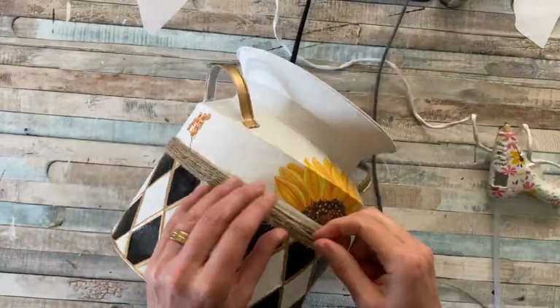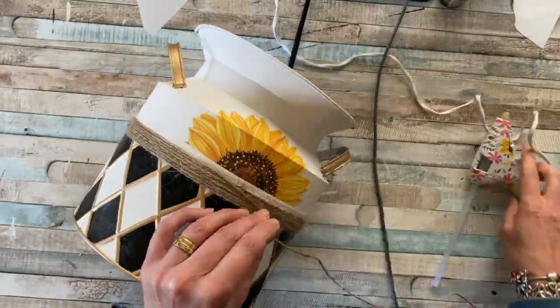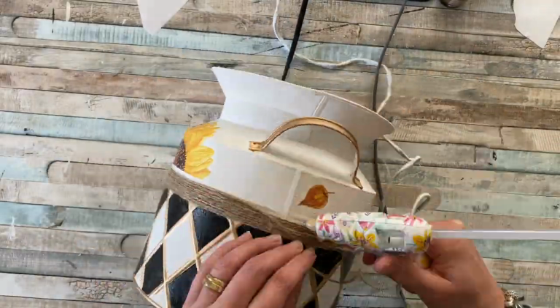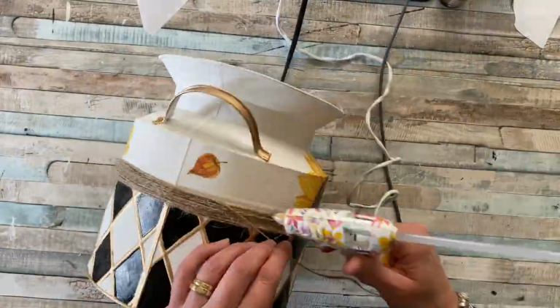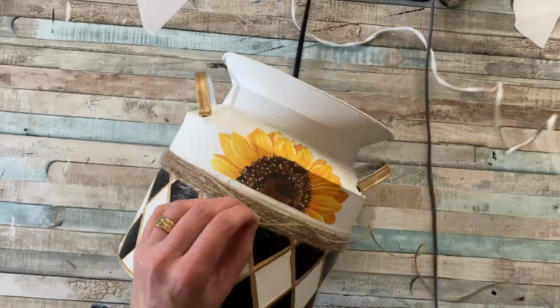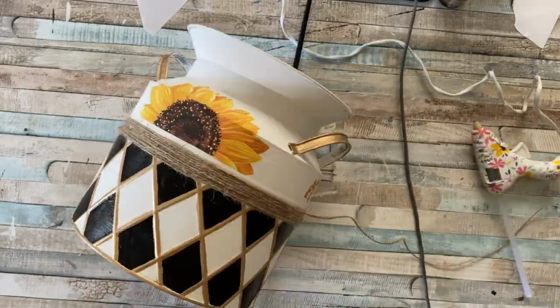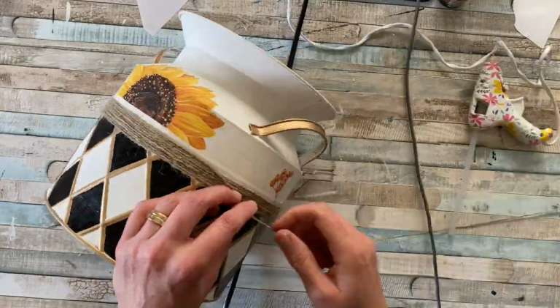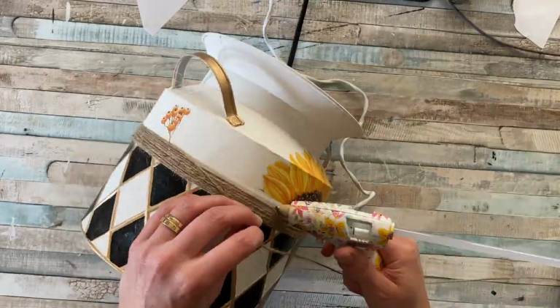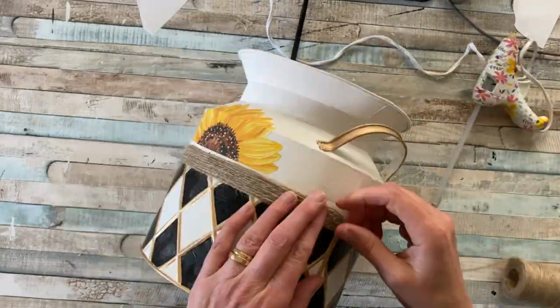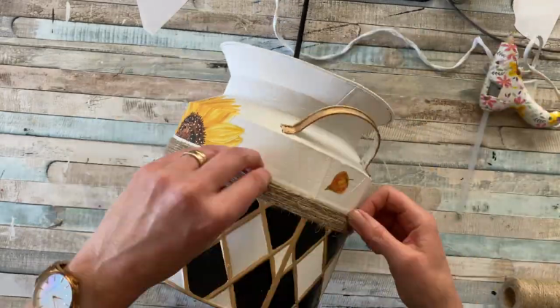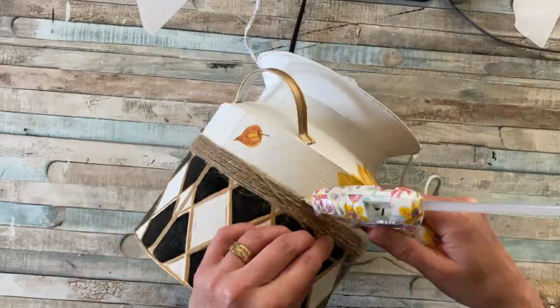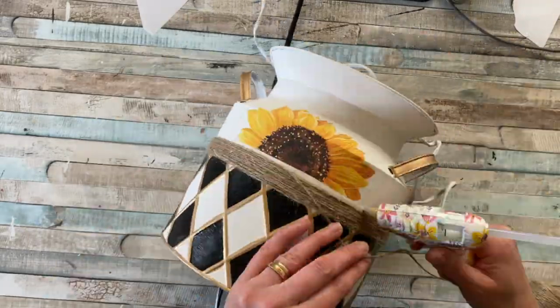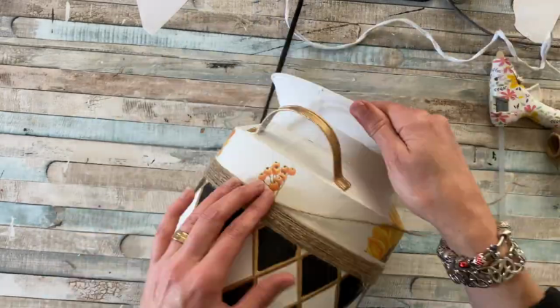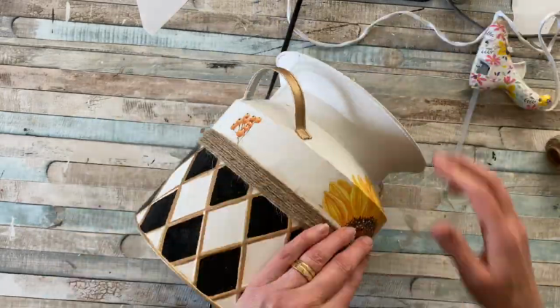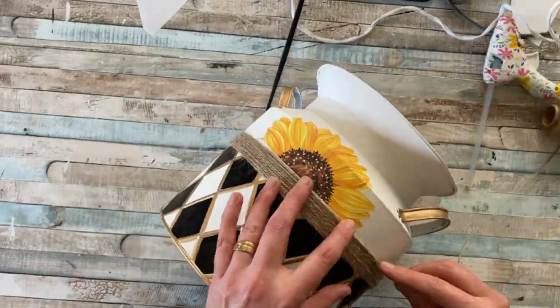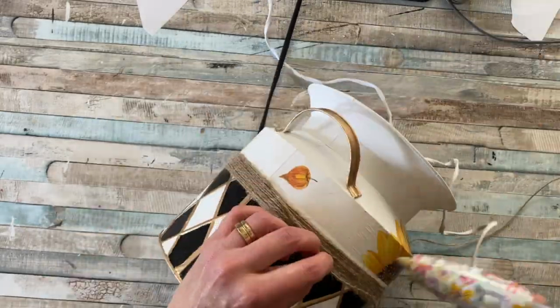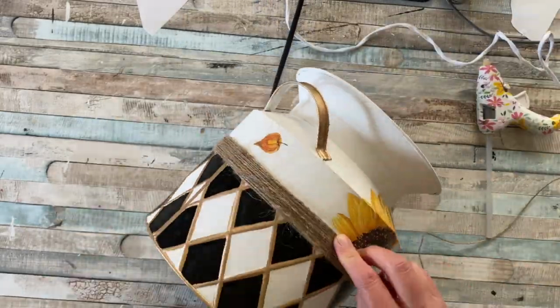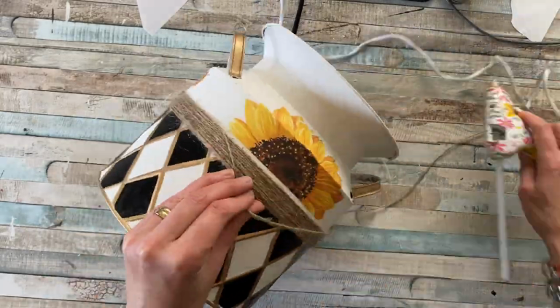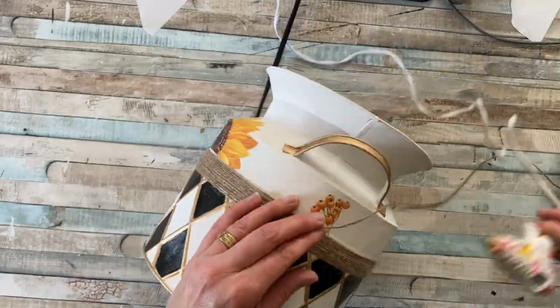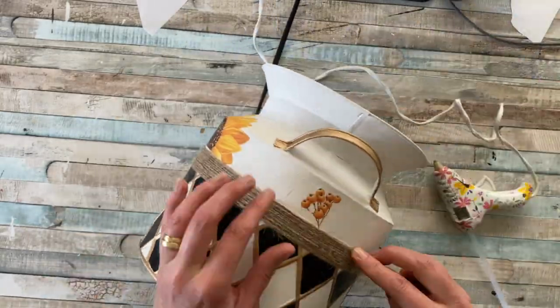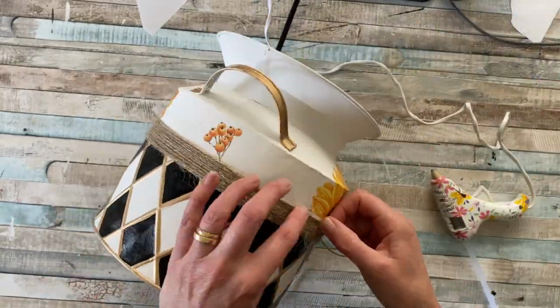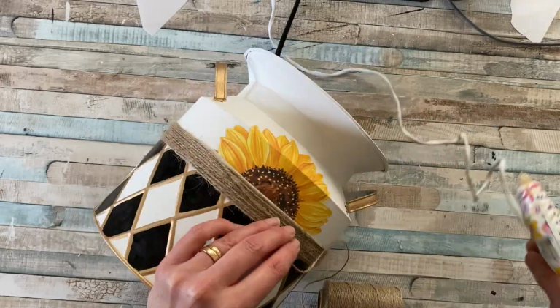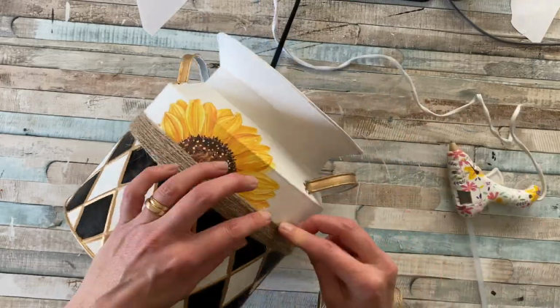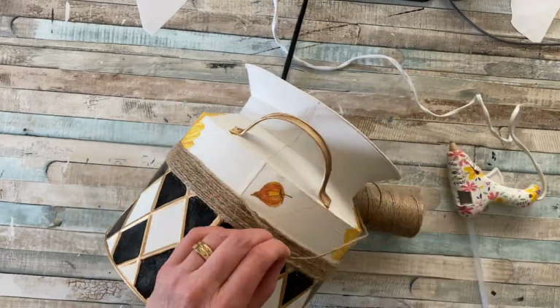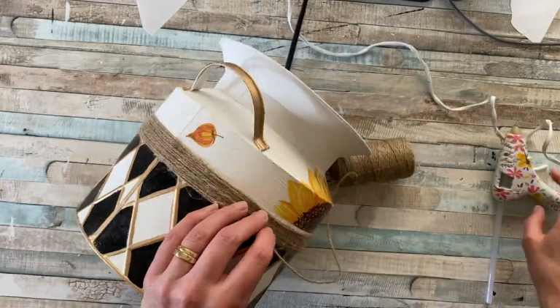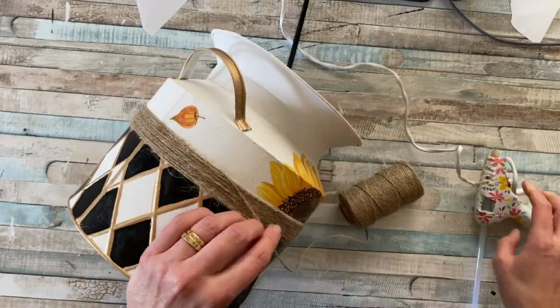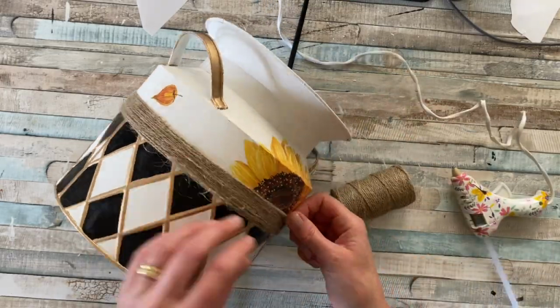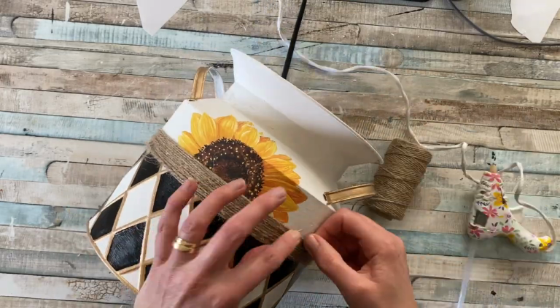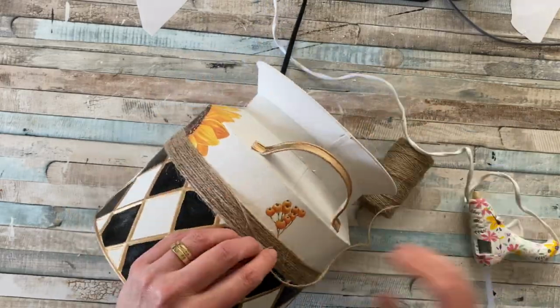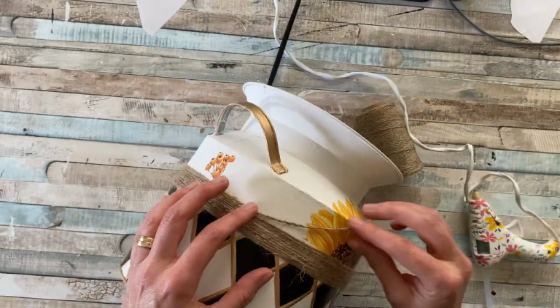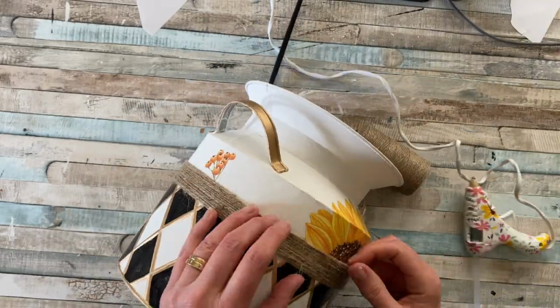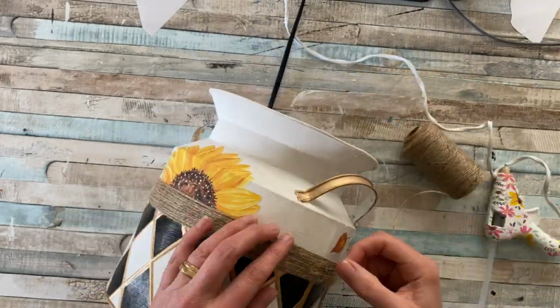Continue until the twine meets where you've added the transfer and fills up that border. It just adds a little bit of a farmhousey look to it.